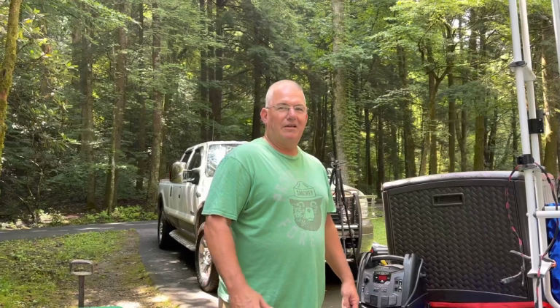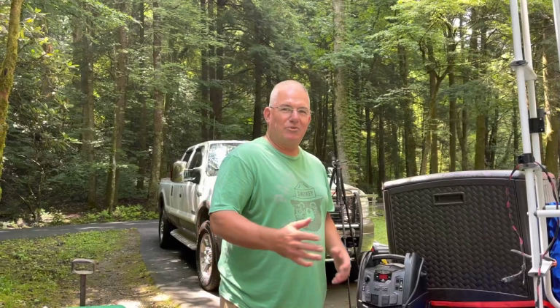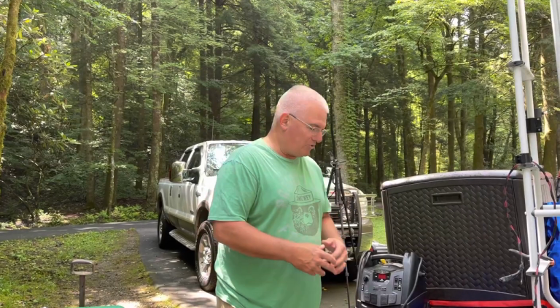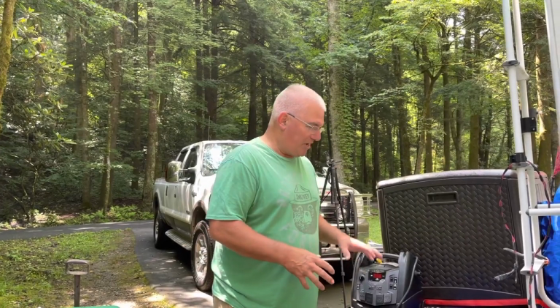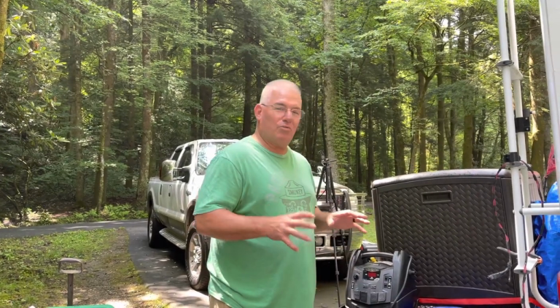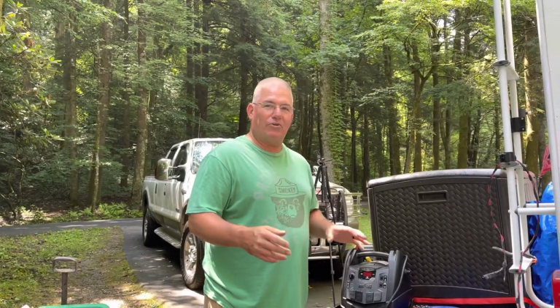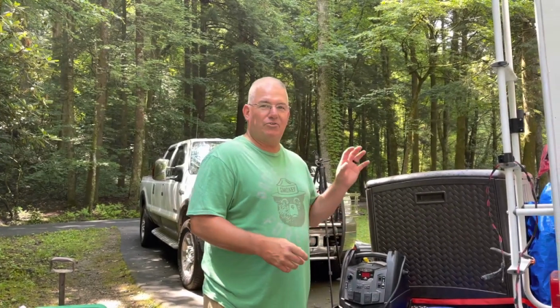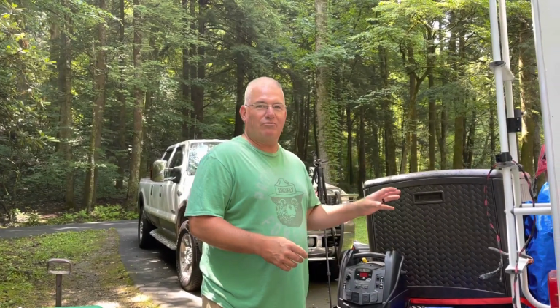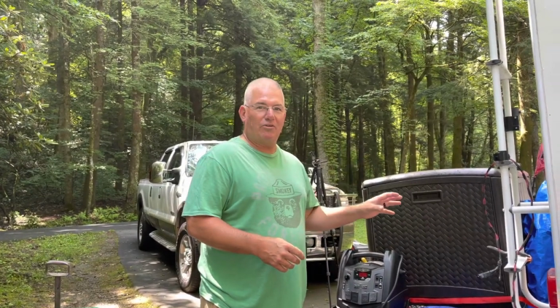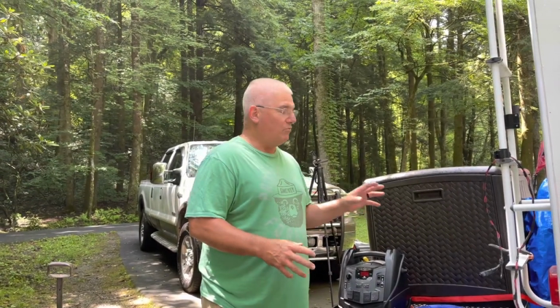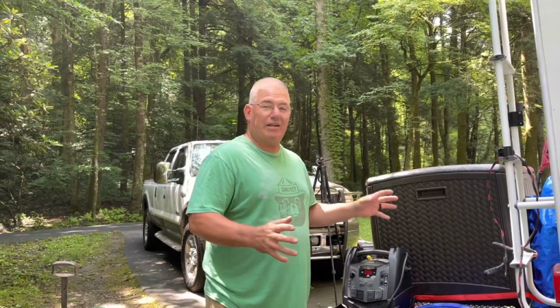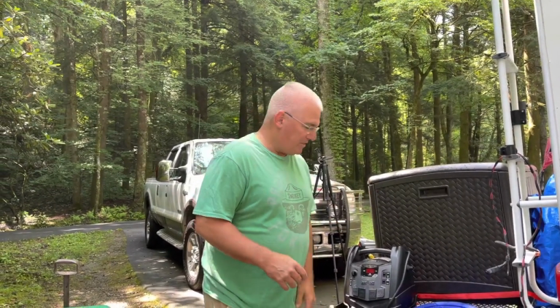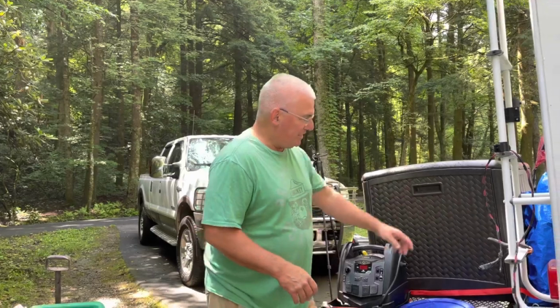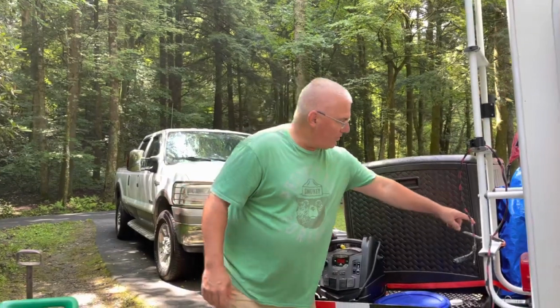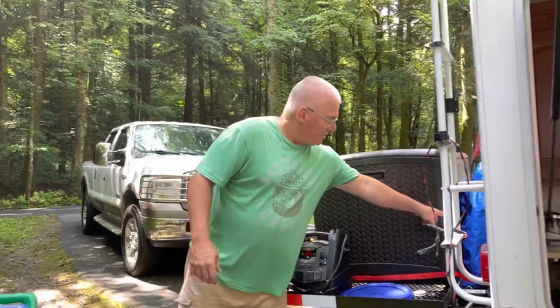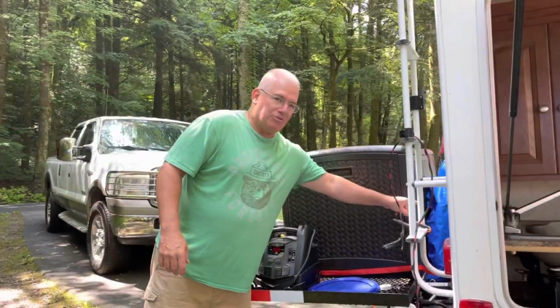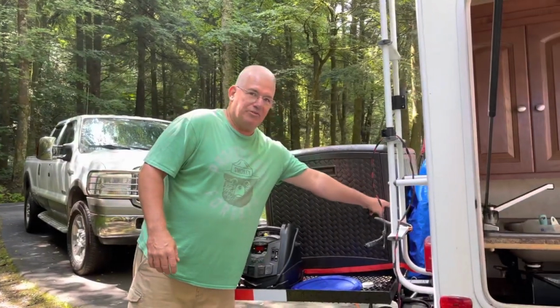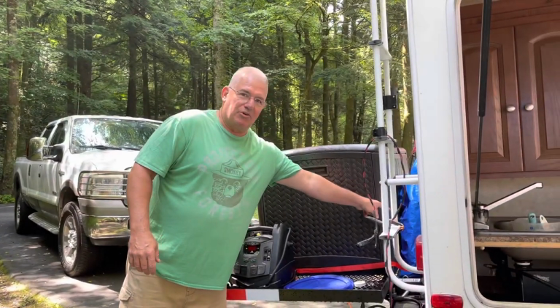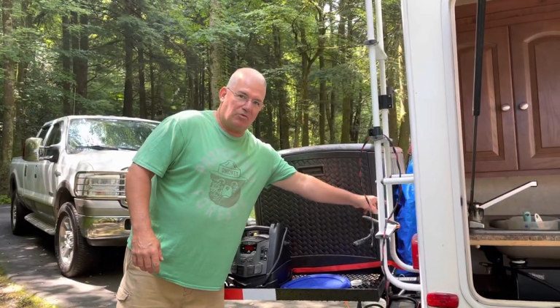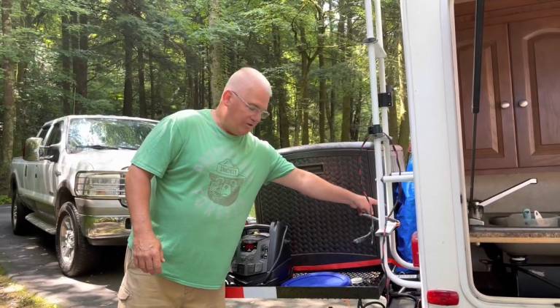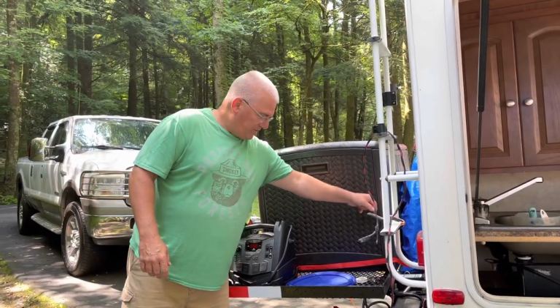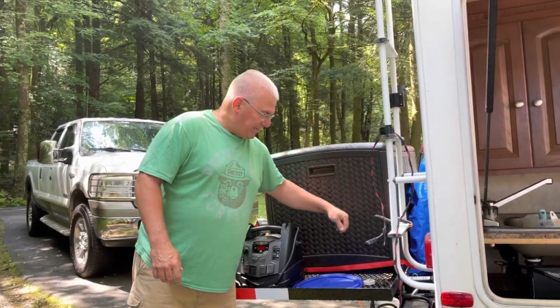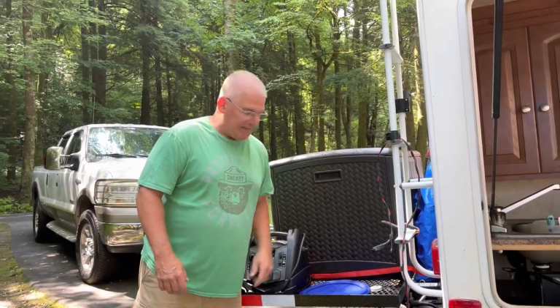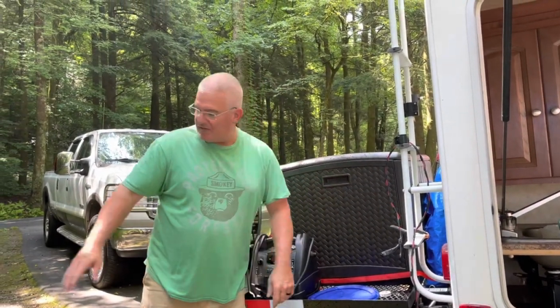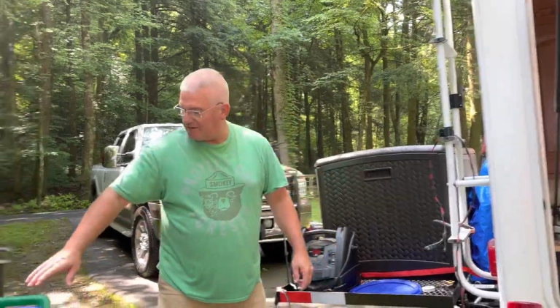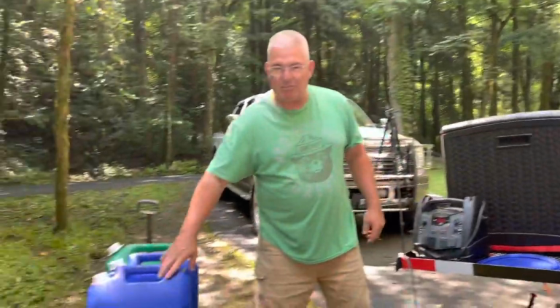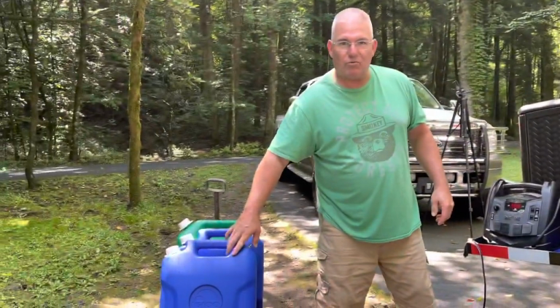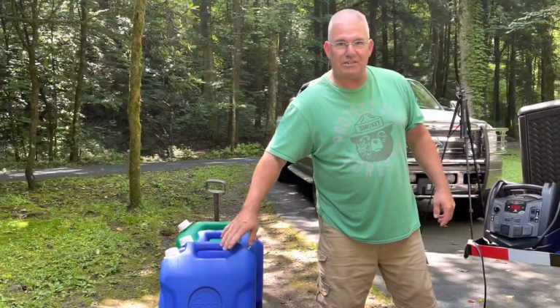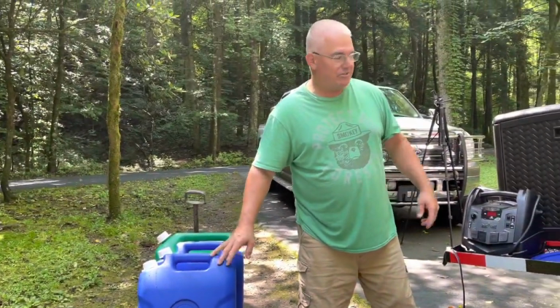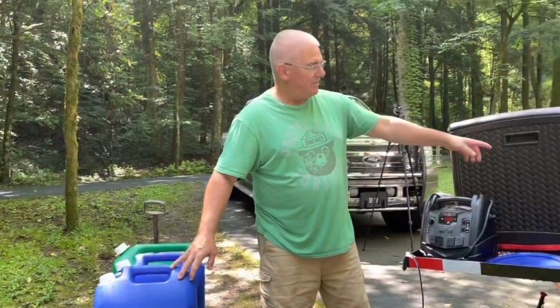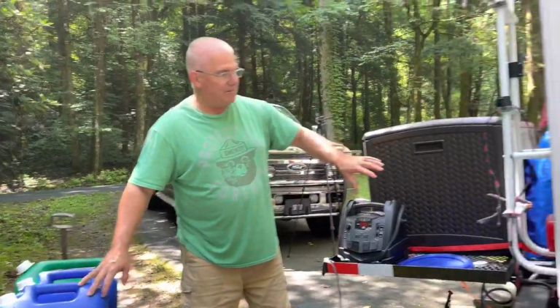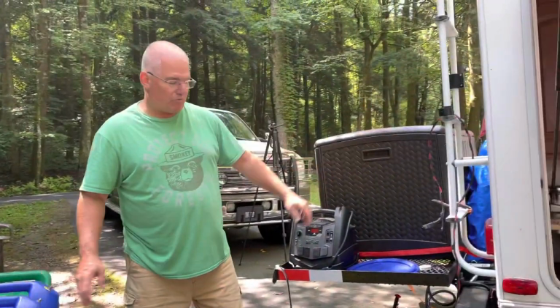Hey guys, real quick, I want to show you how we put water into the travel trailer when we're dry camping. I need to get water into this fill port right here, and I can't do that by pouring one of these containers into it — it won't reach.